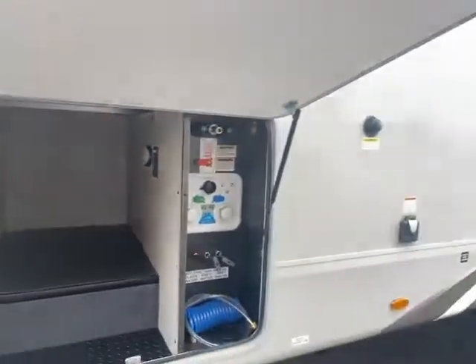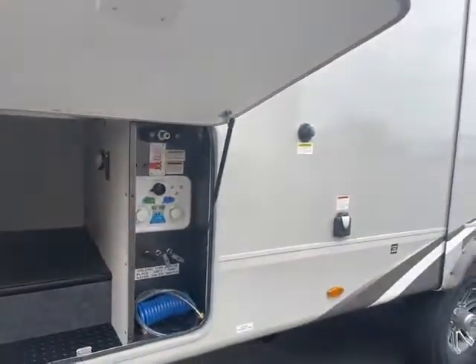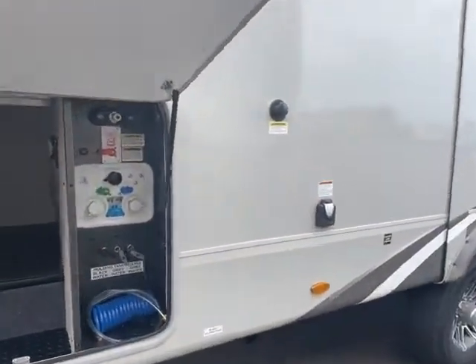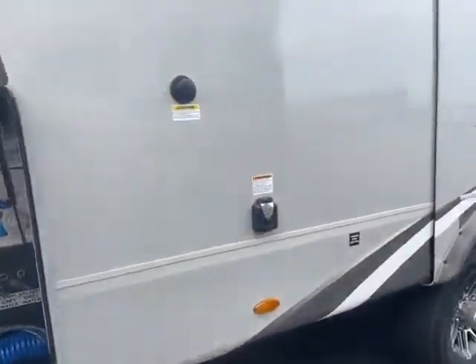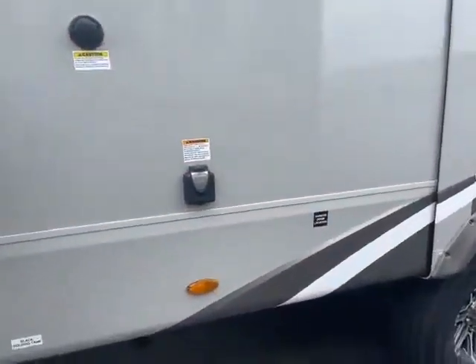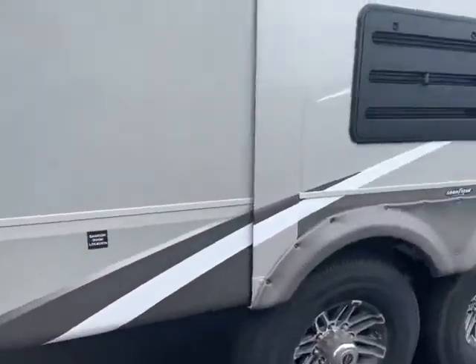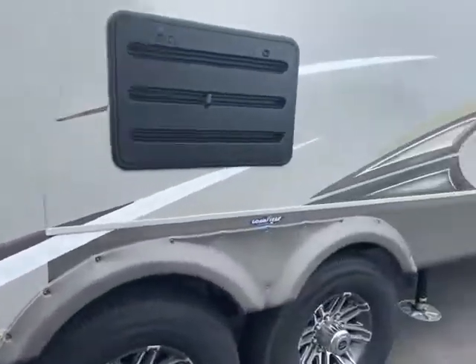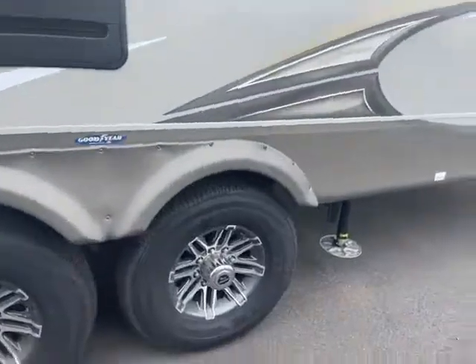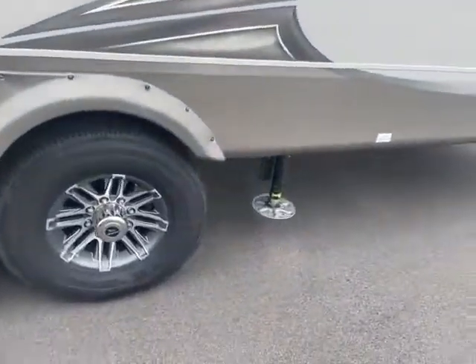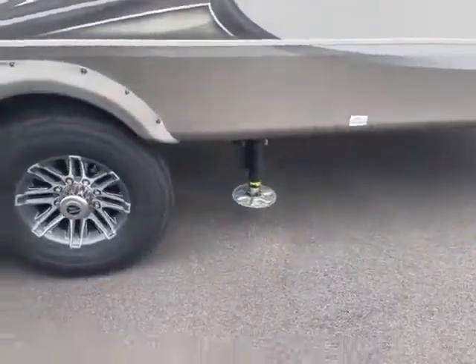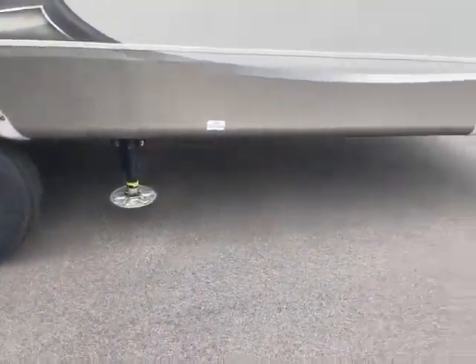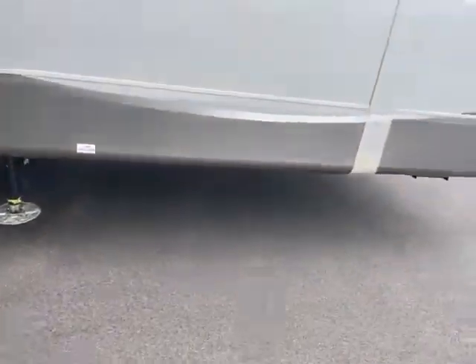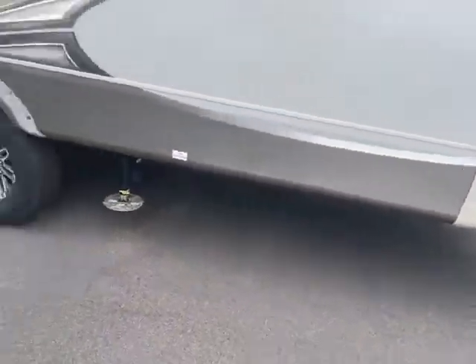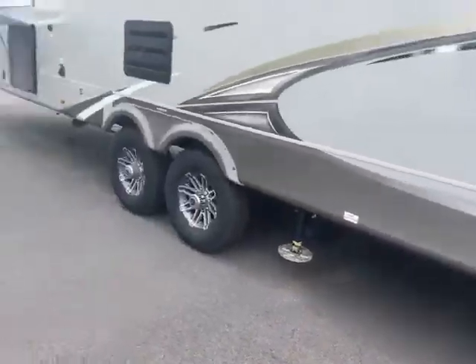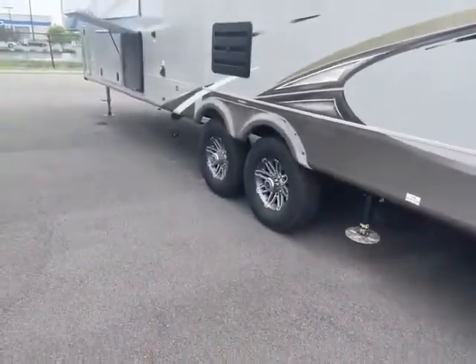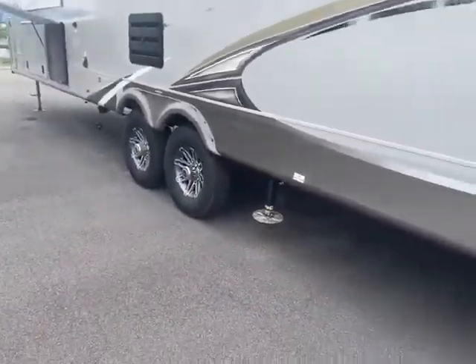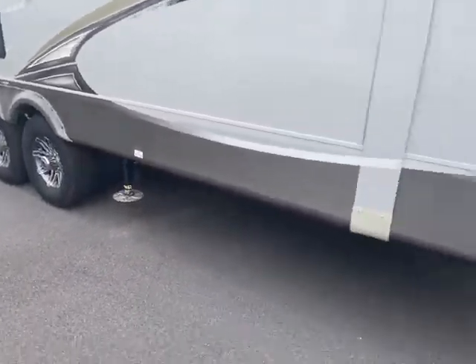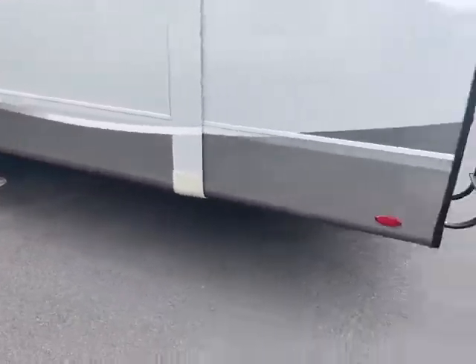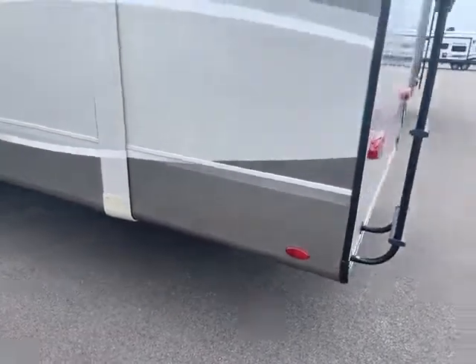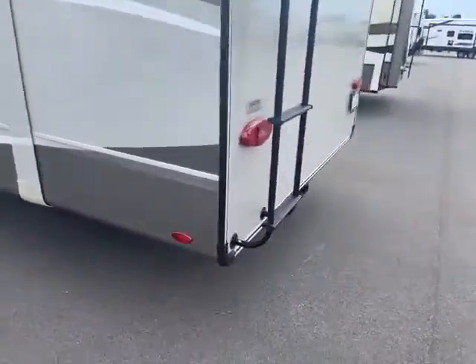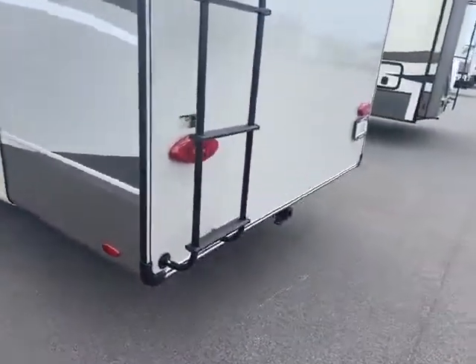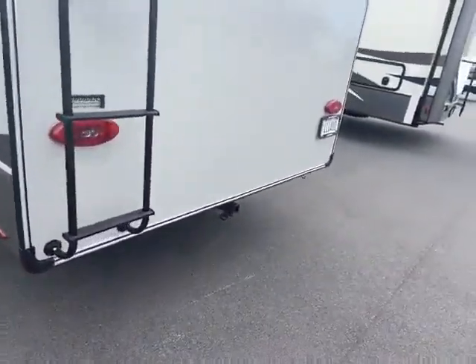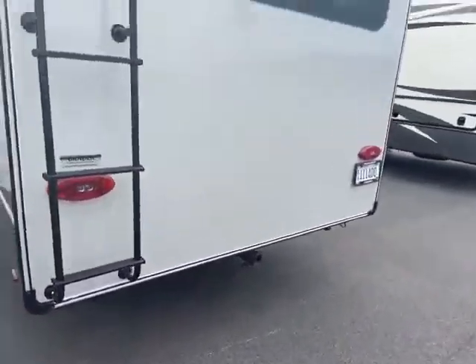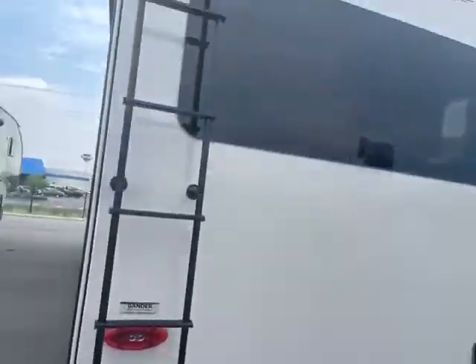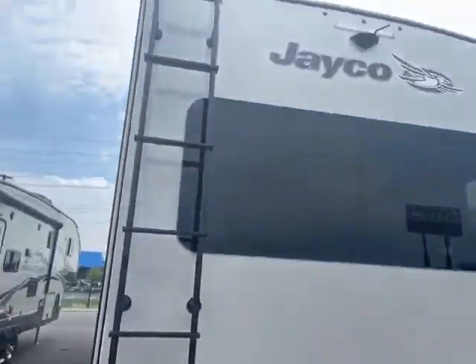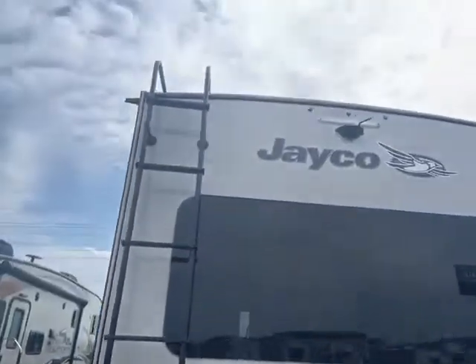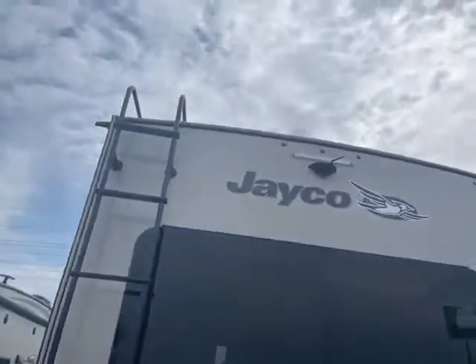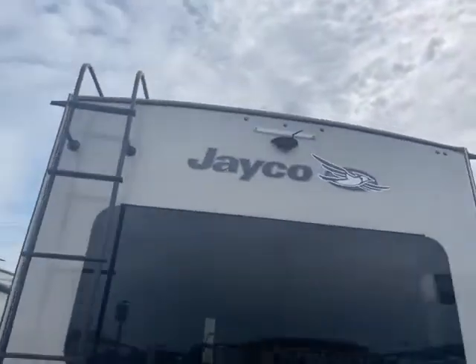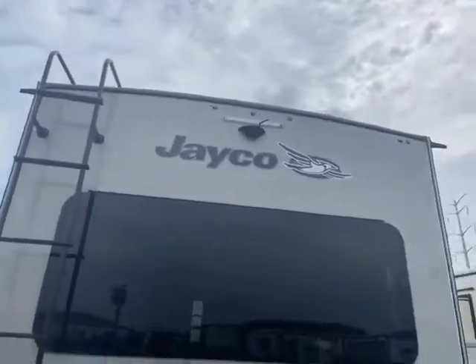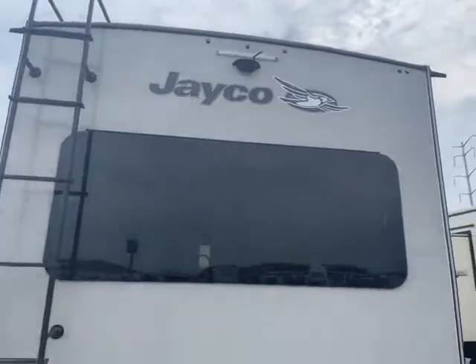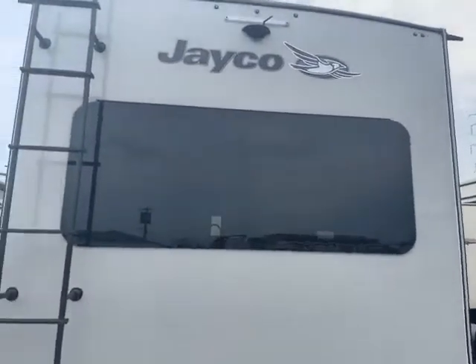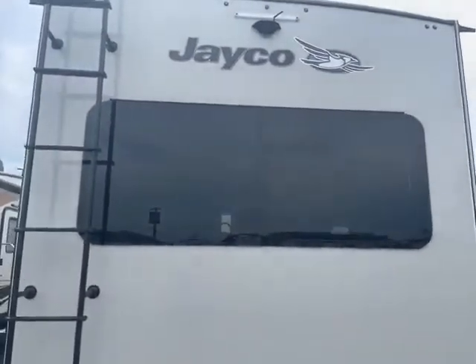Does have the black tank flush and detachable power cord. Four-point auto leveling. It does have the ladder going to a fully walkable roof. Backup camera already installed.